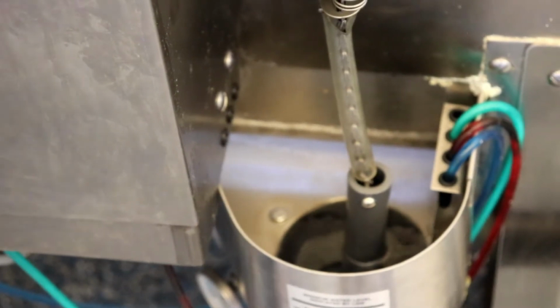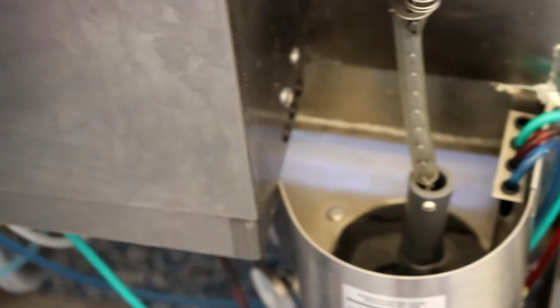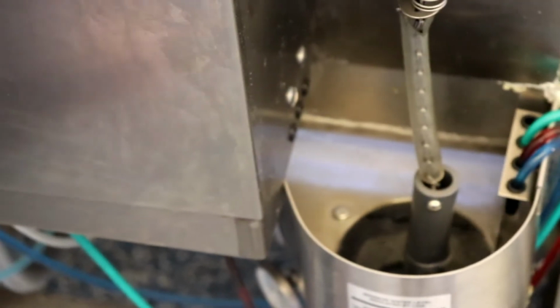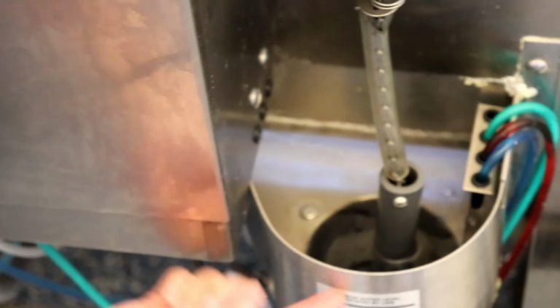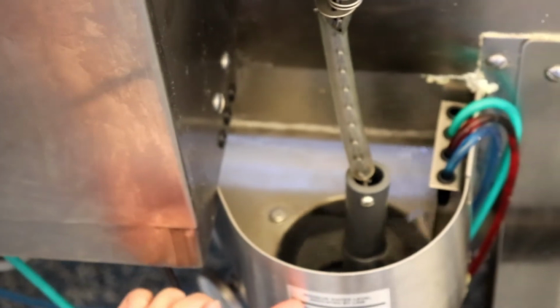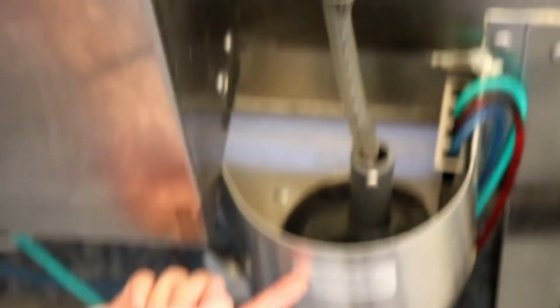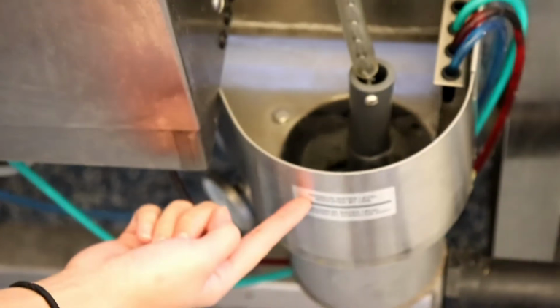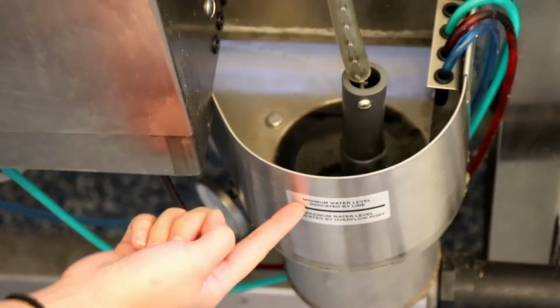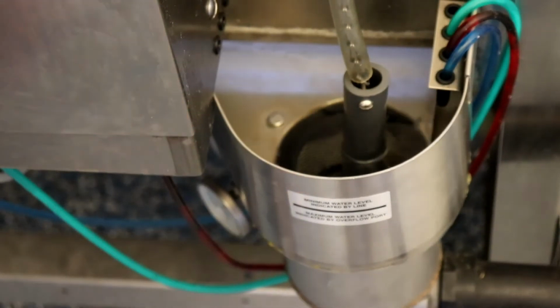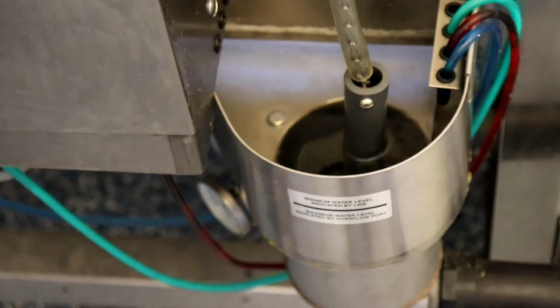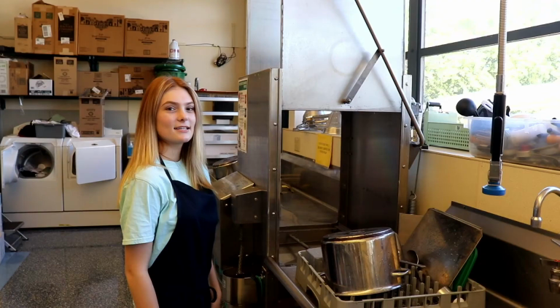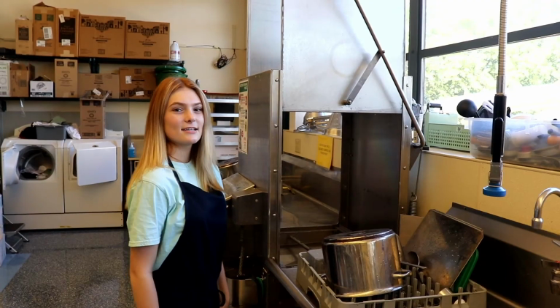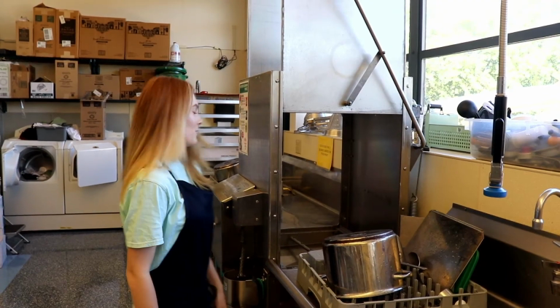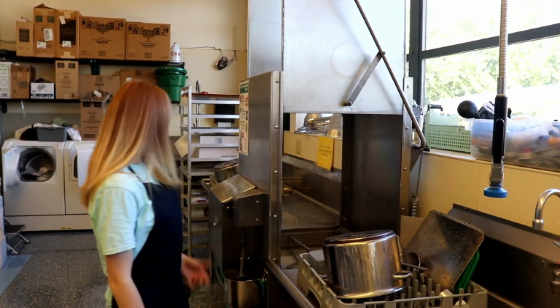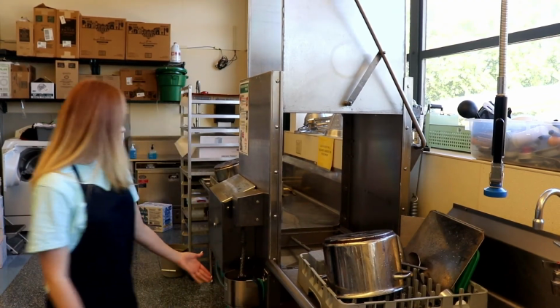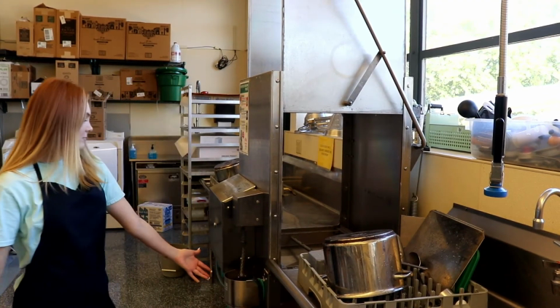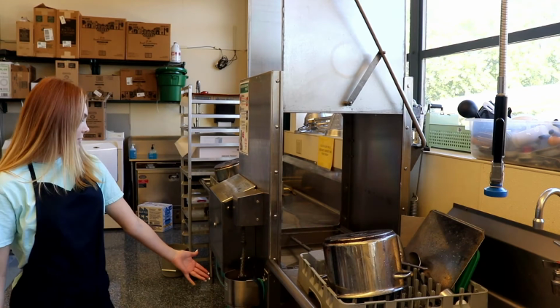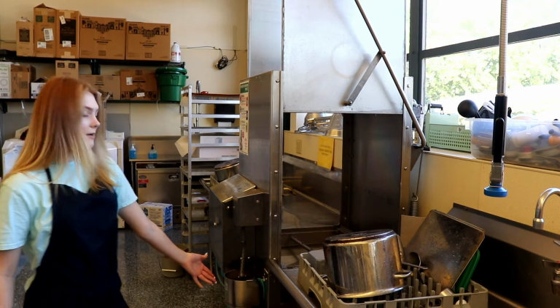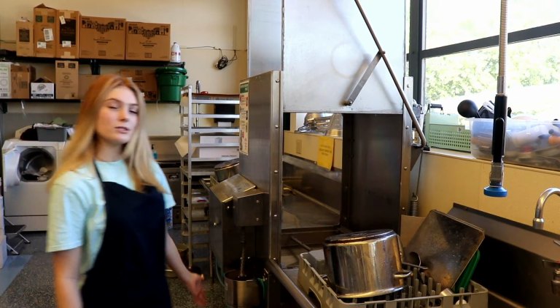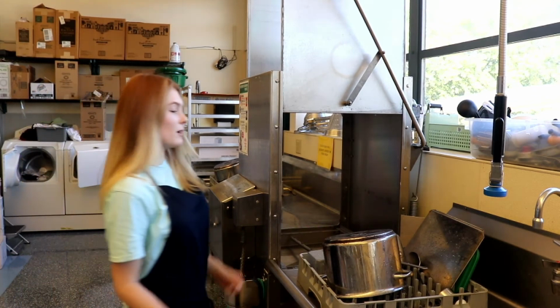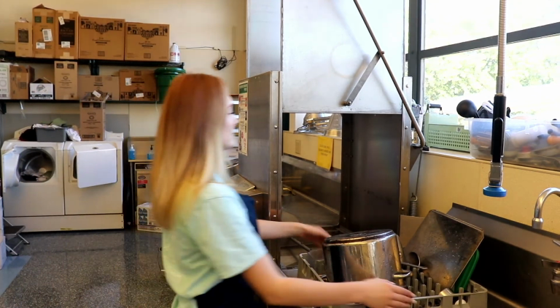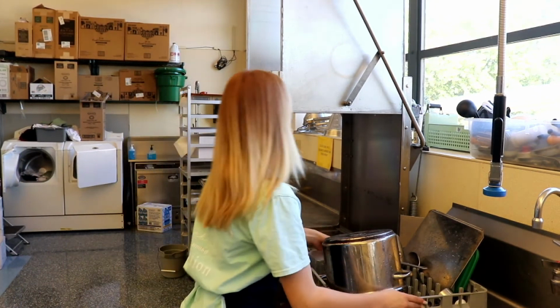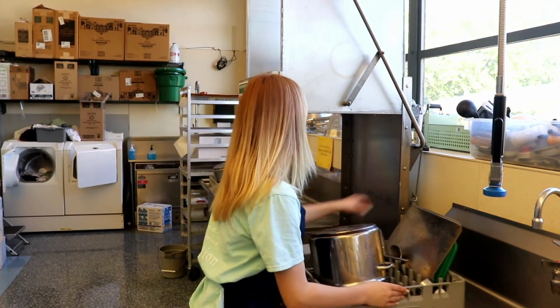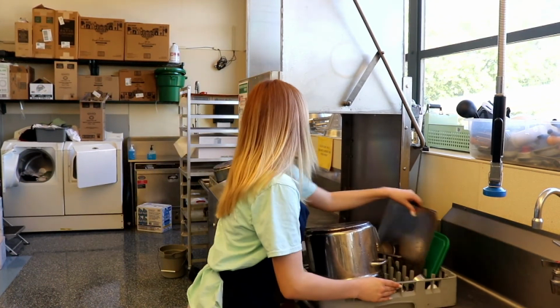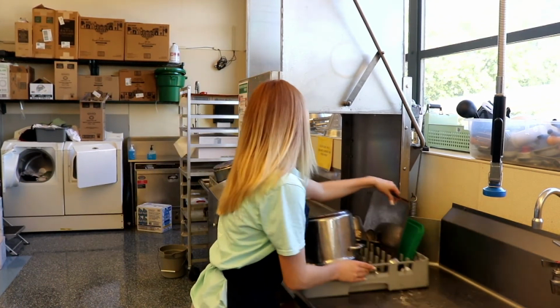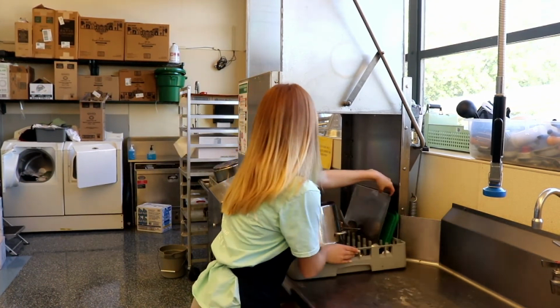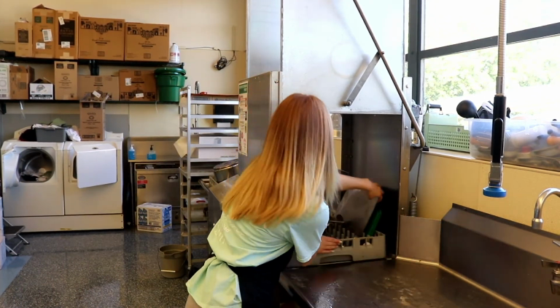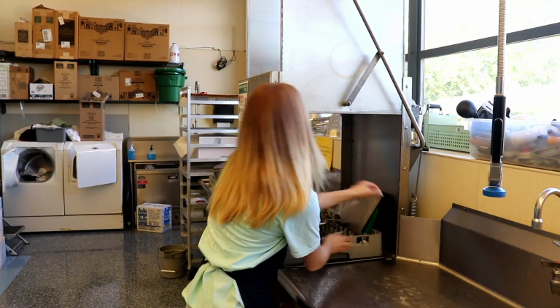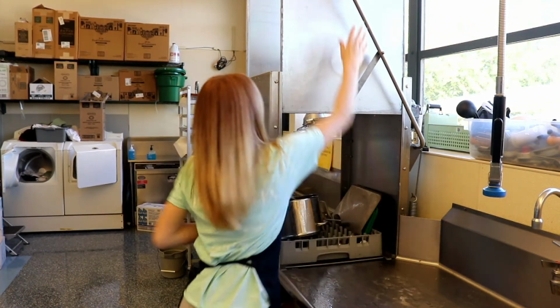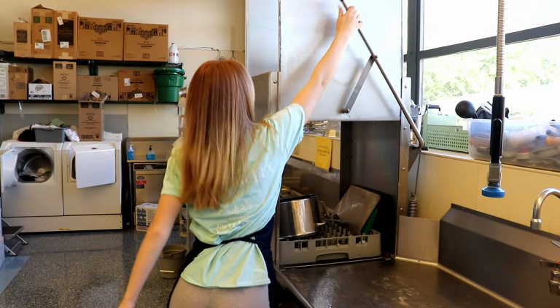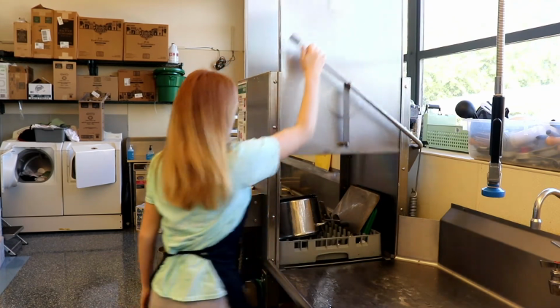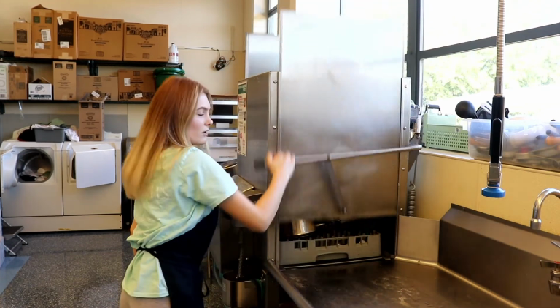Fill it up all the way to the black line. Once you've filled up your washer properly, push the dishes through and close the door.